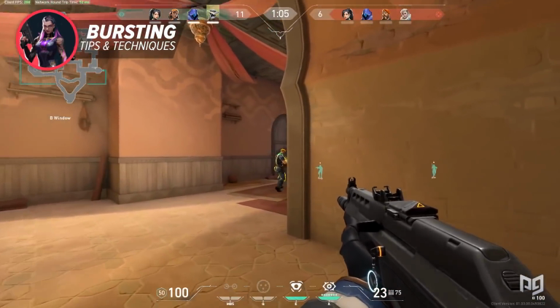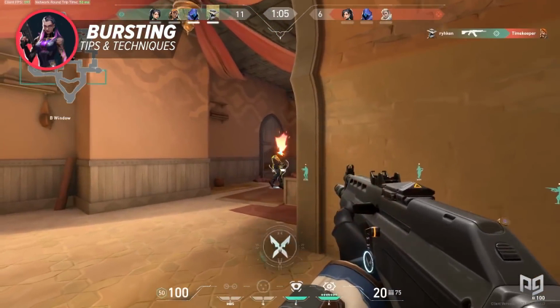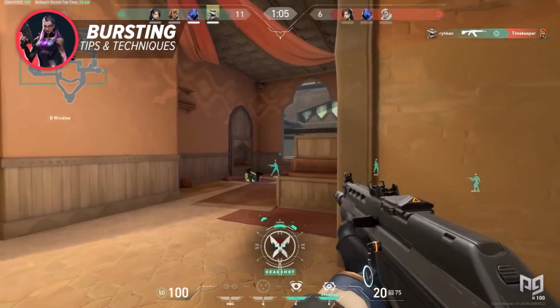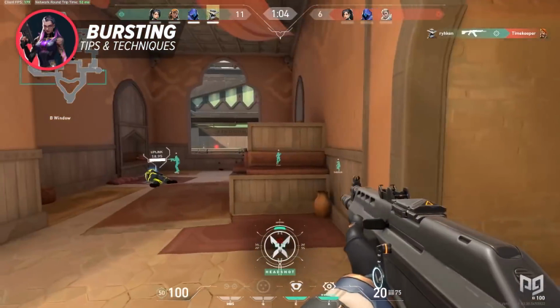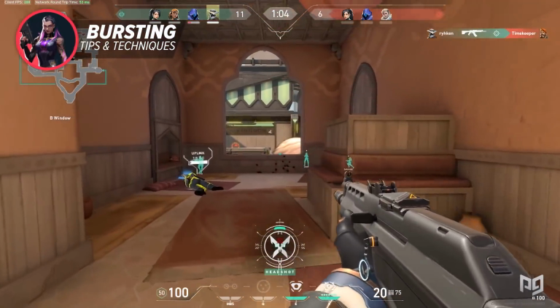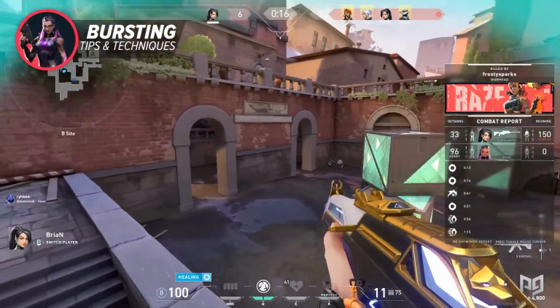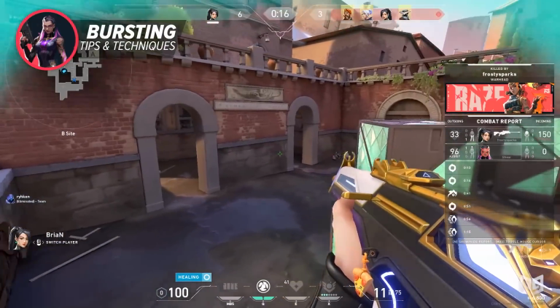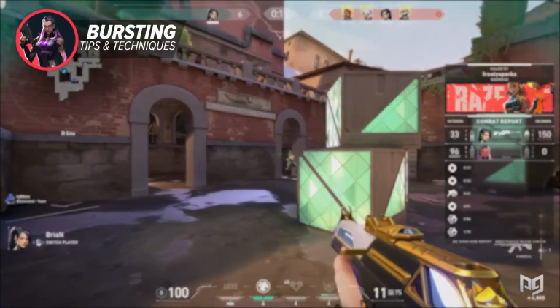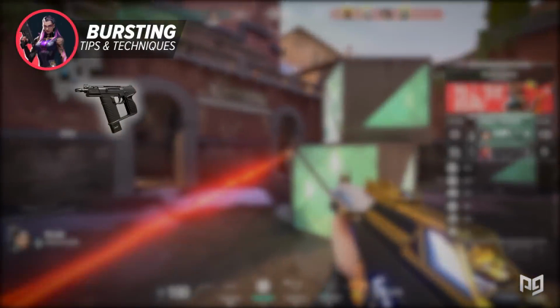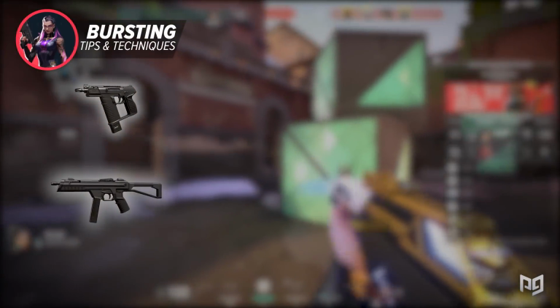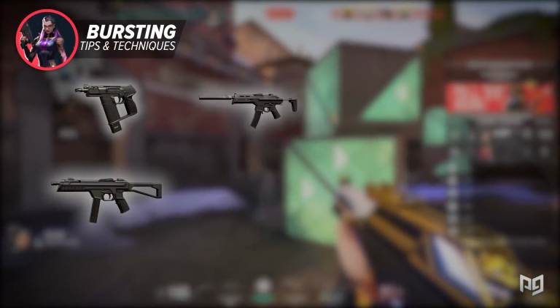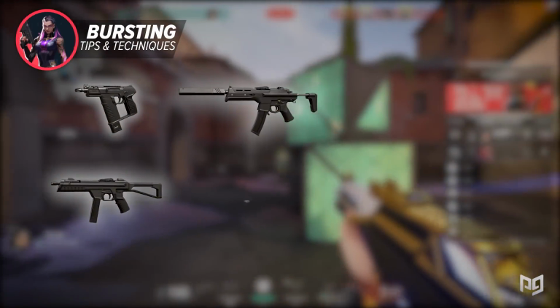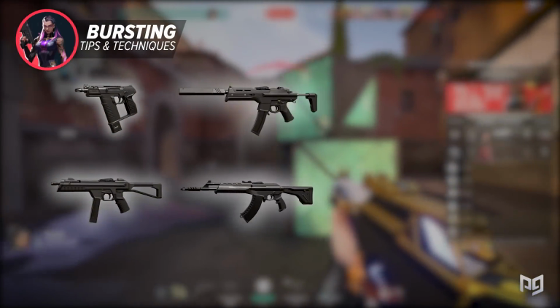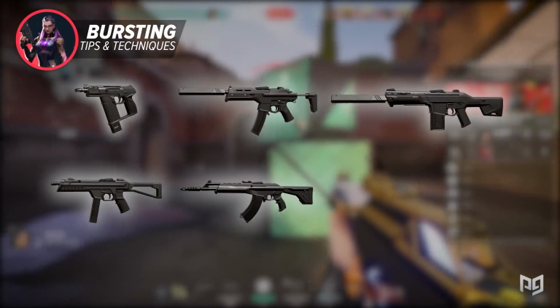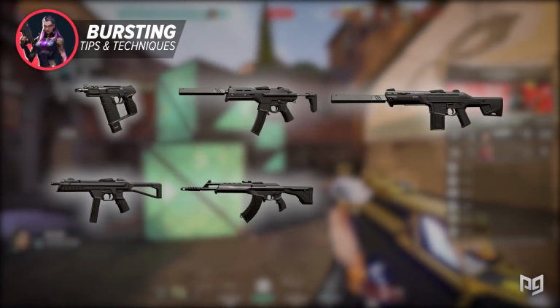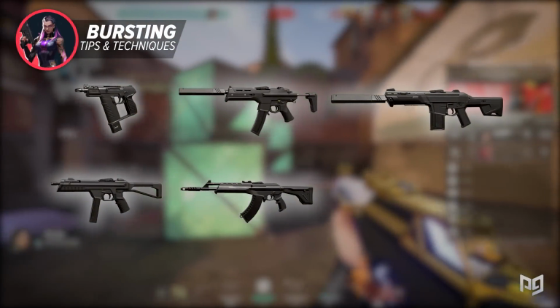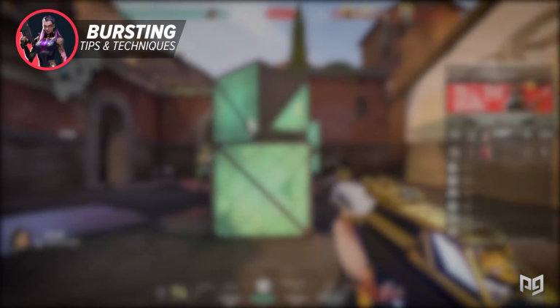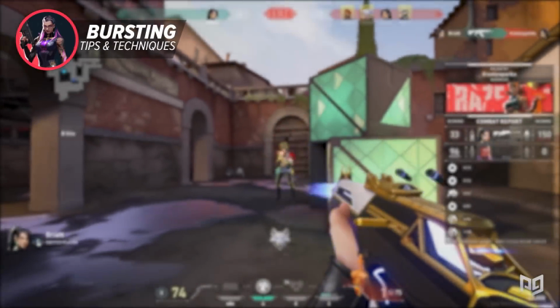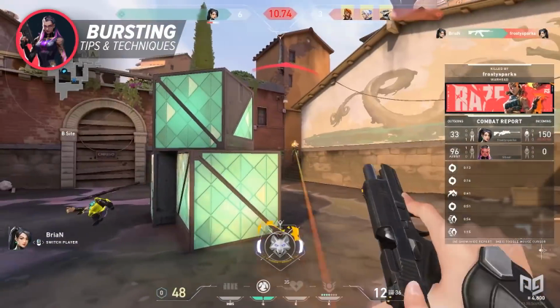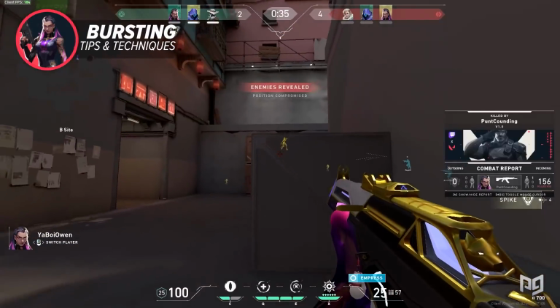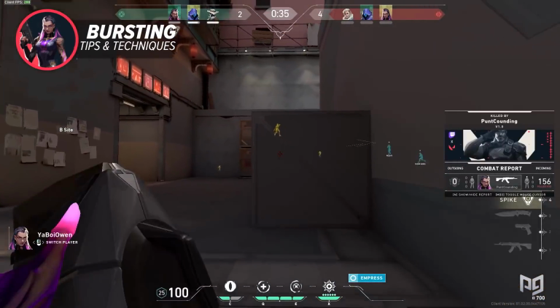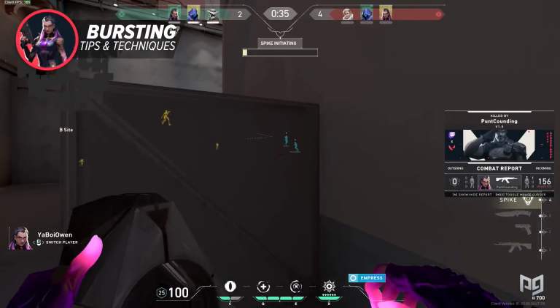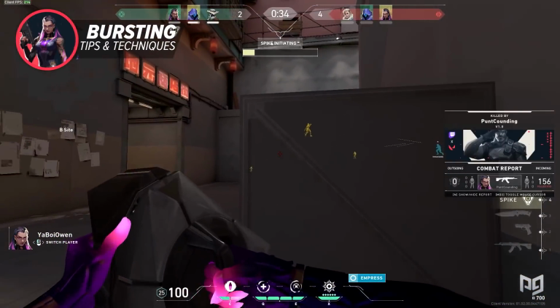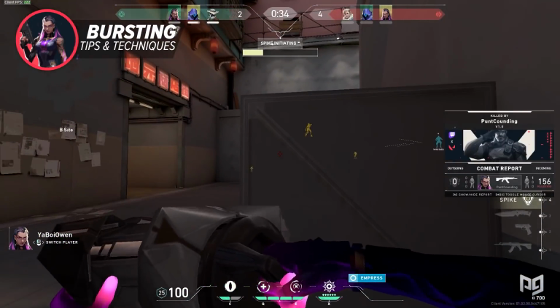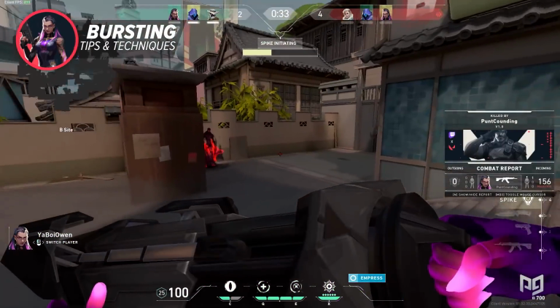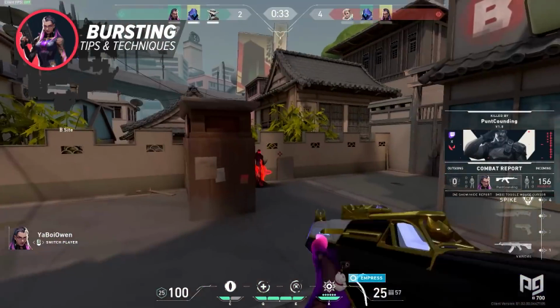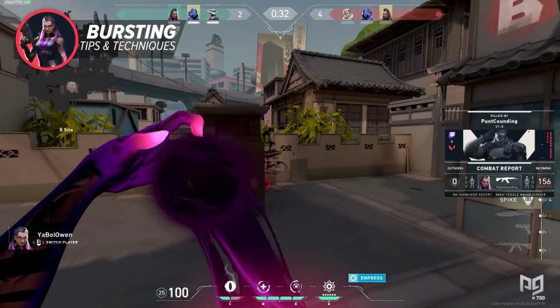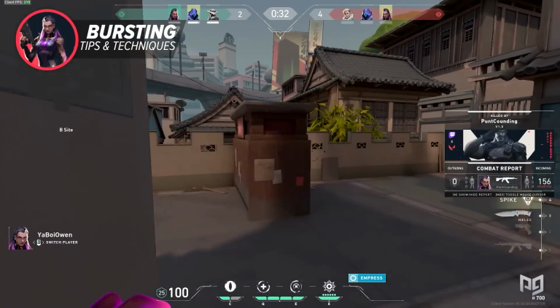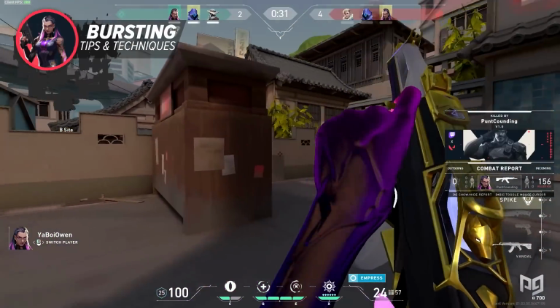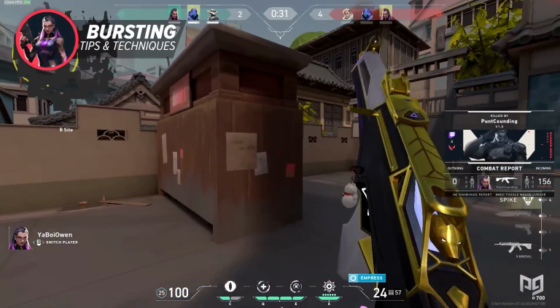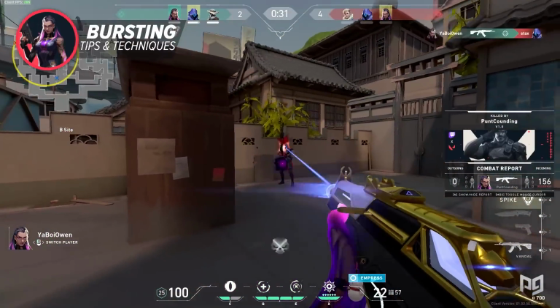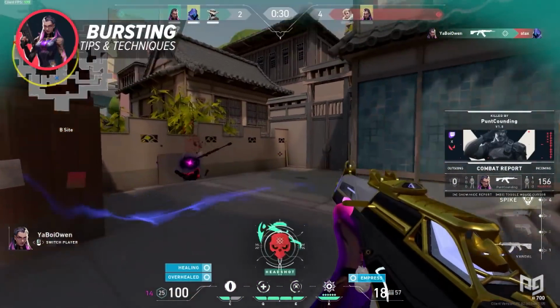Back to bursting — the best guns for bursting are going to be the Frenzy, Stinger, Spectre, Vandal, and Phantom. If you use these guns, instead of holding down the left mouse button, try to mix your movement in with accurate burst fire to get kills and then go back to cover.